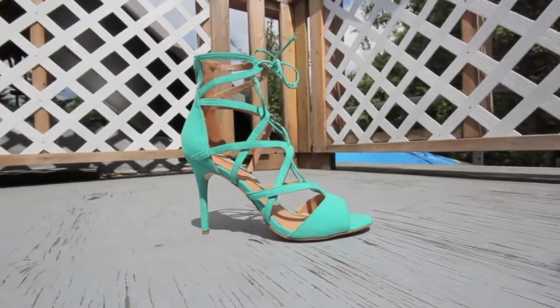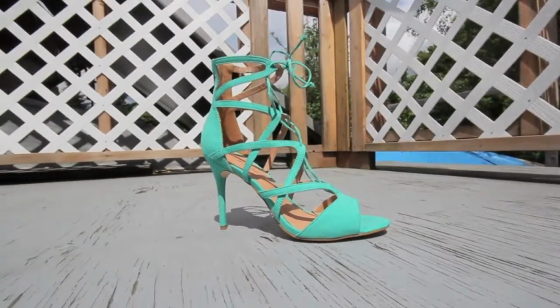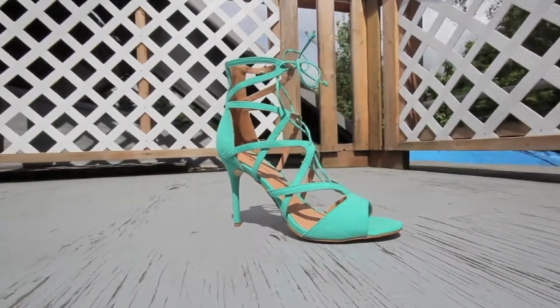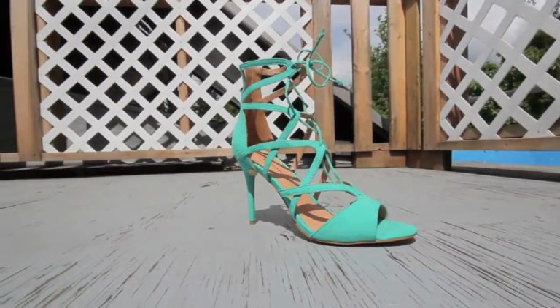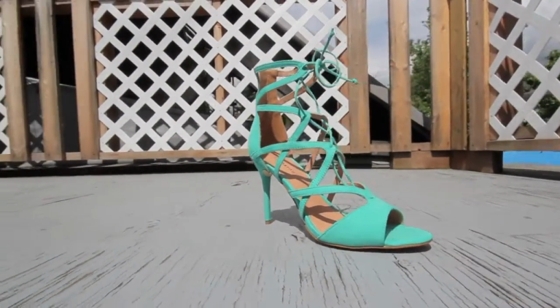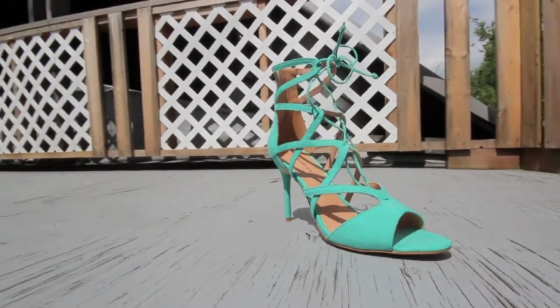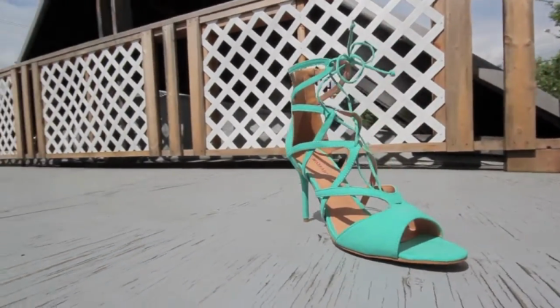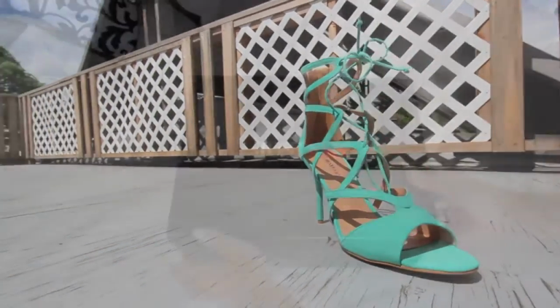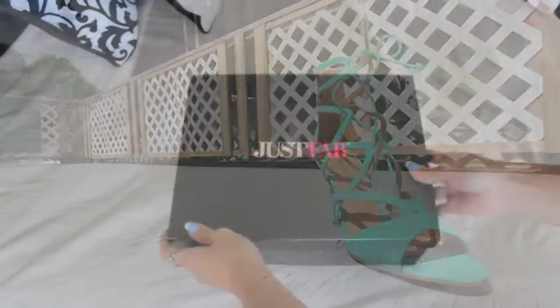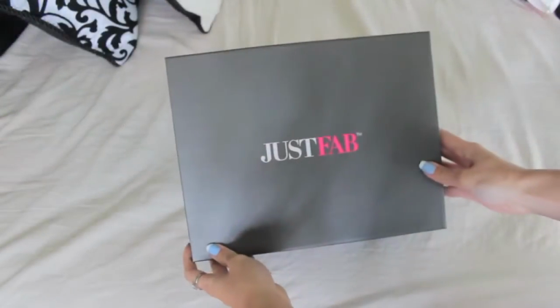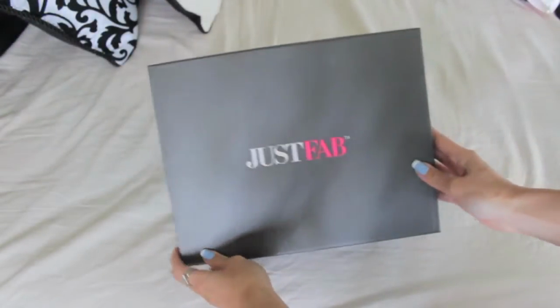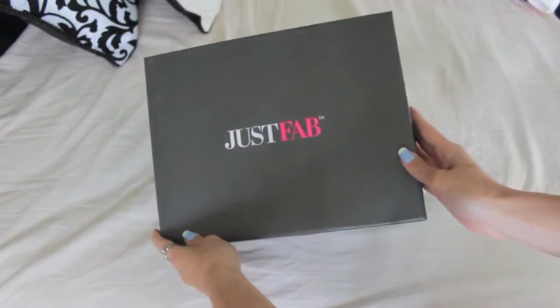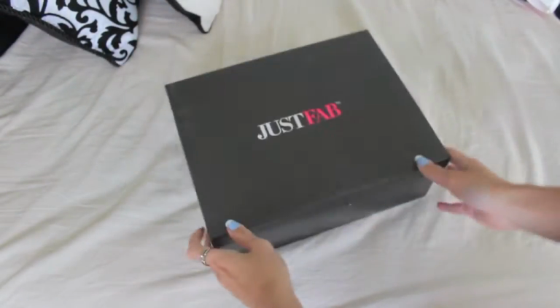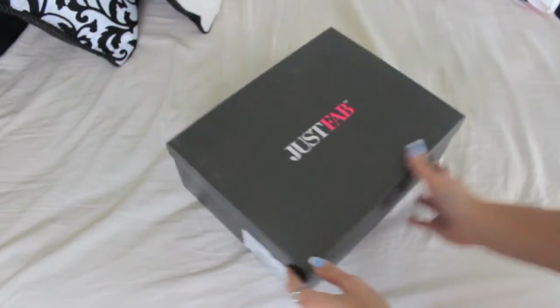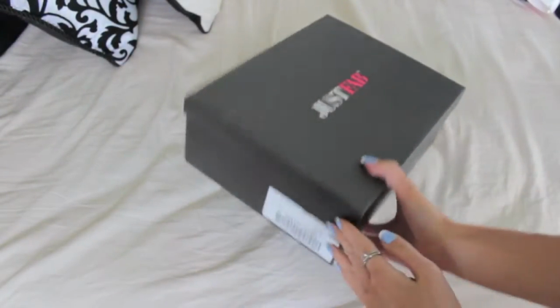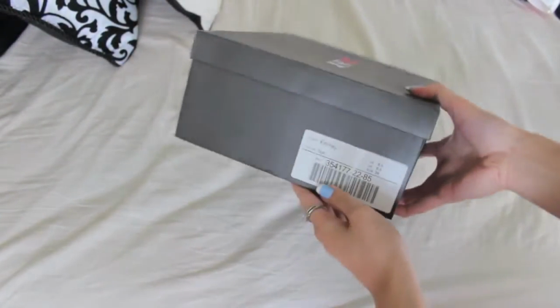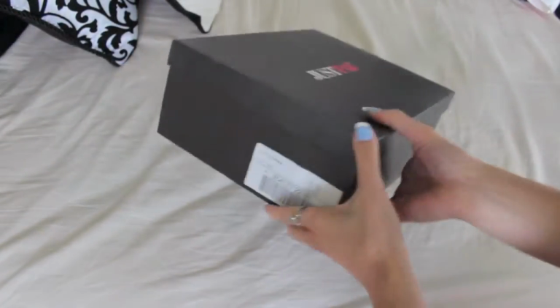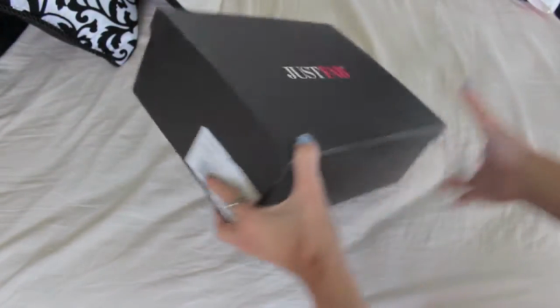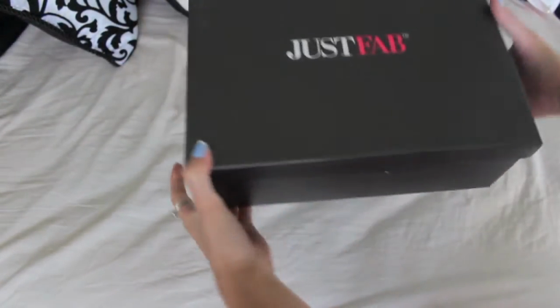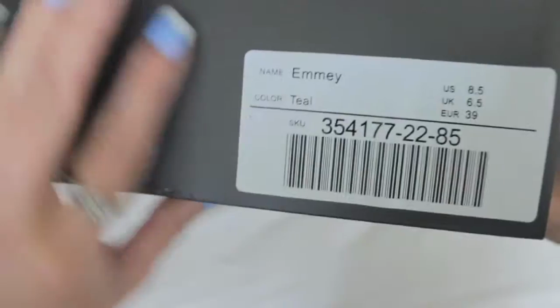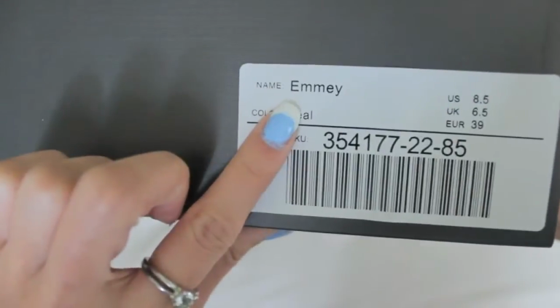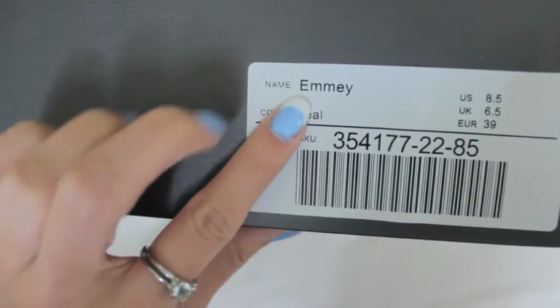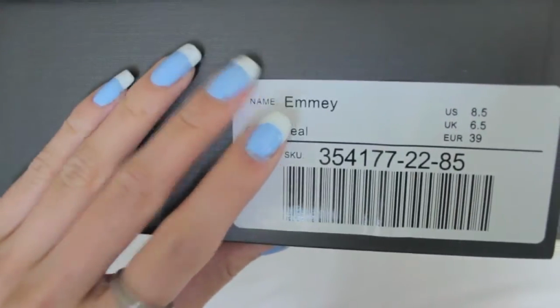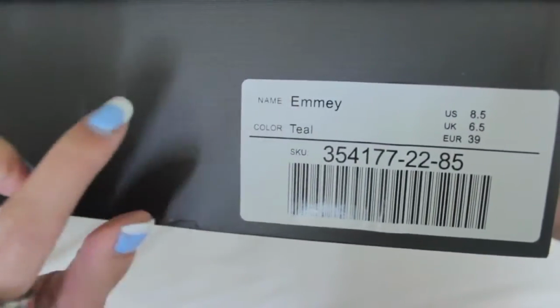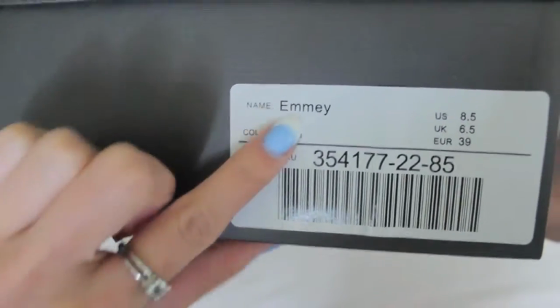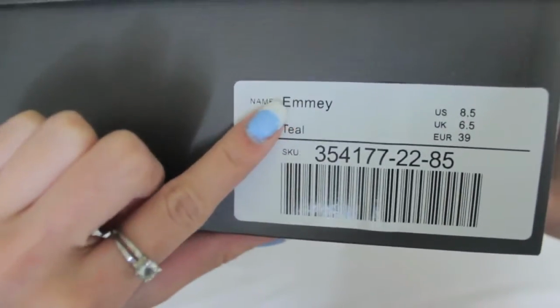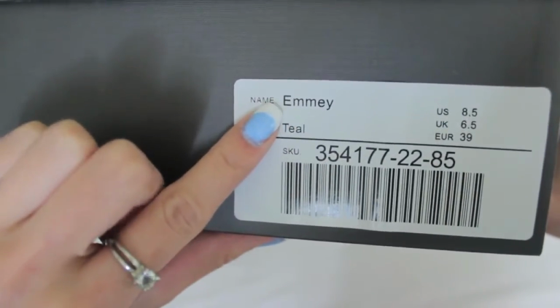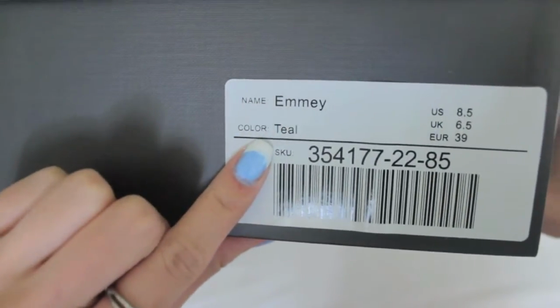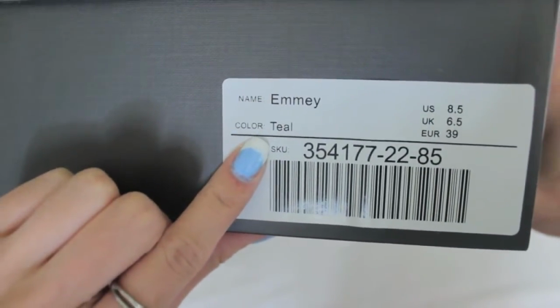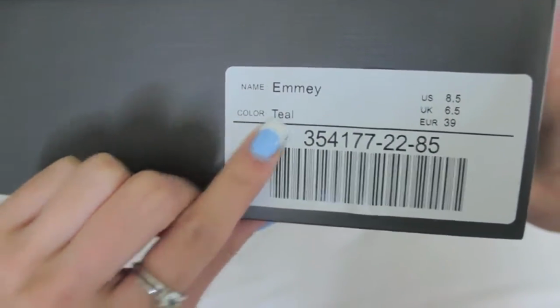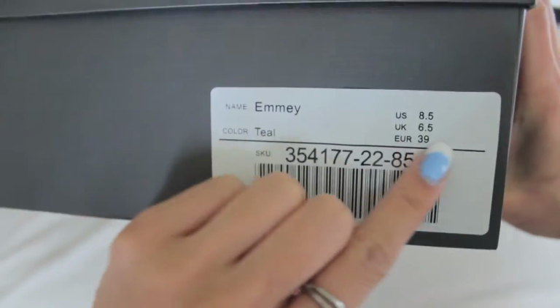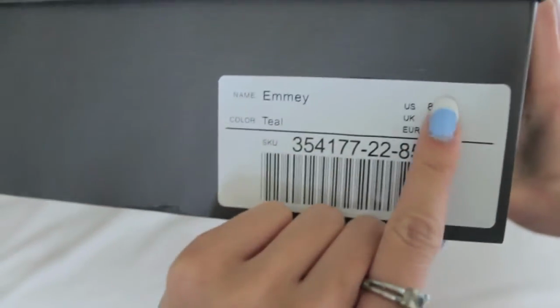This video features a review on a shoe I just received in the mail from an online store called Just Fab. This particular shoe is called the EMI and it comes in many different colors, but I got it in teal and also in a size 8.5.